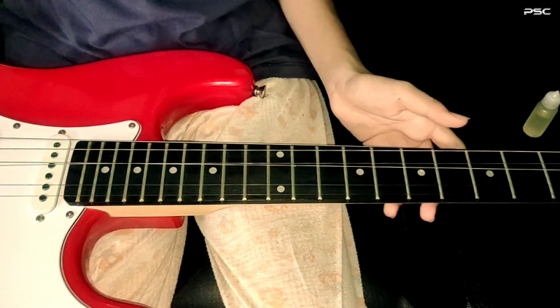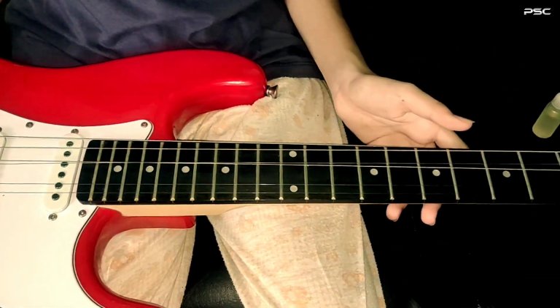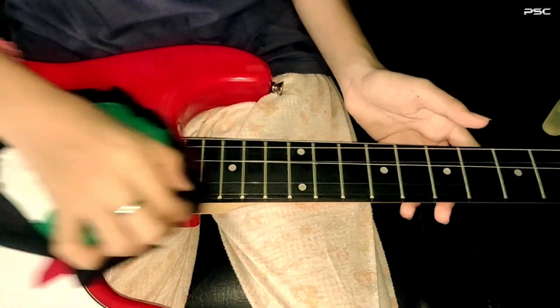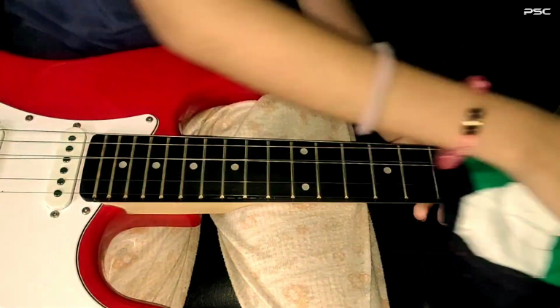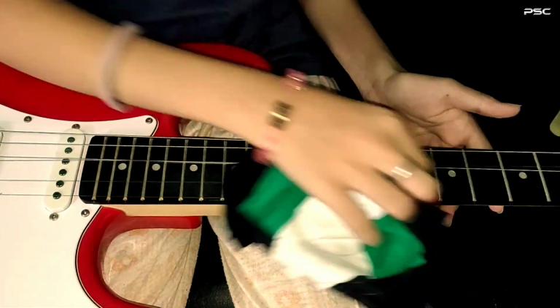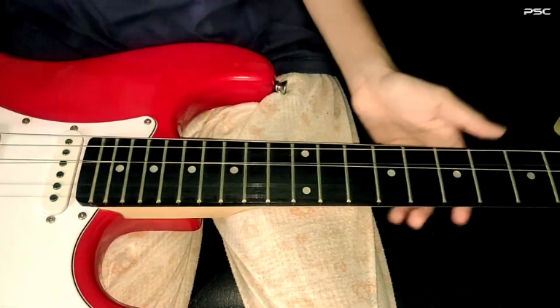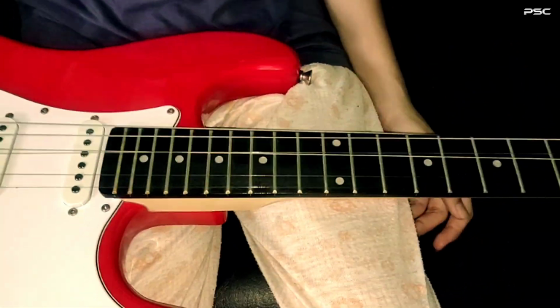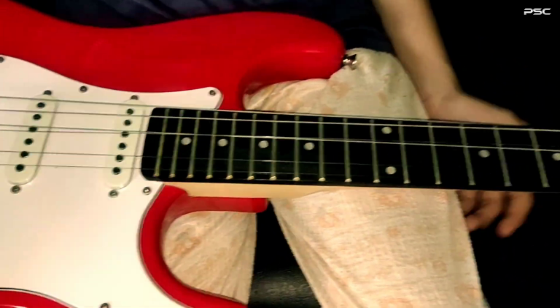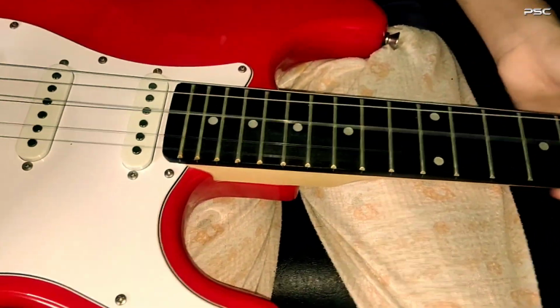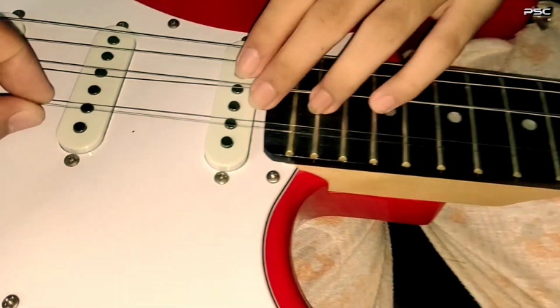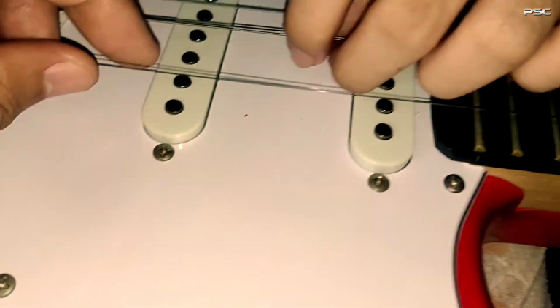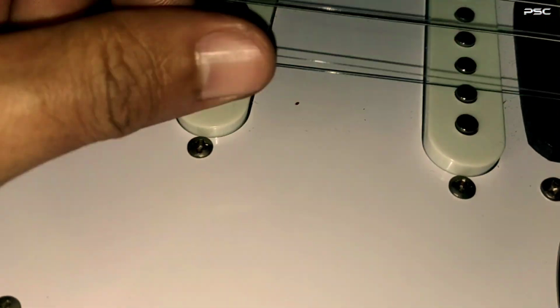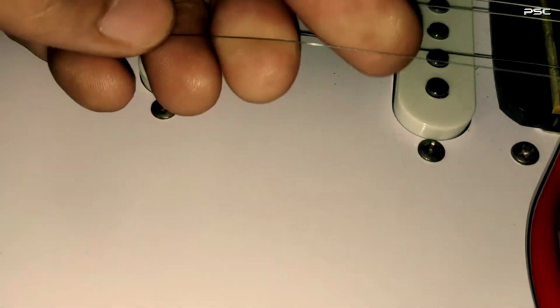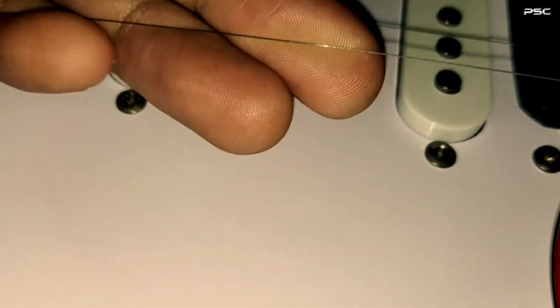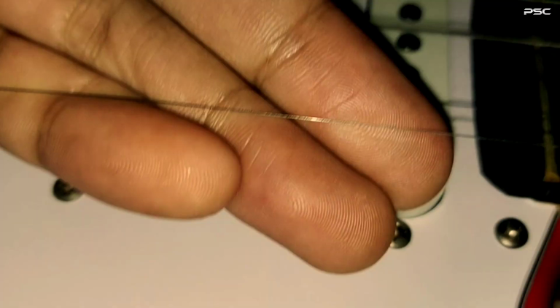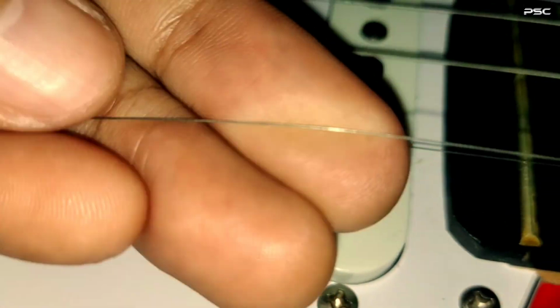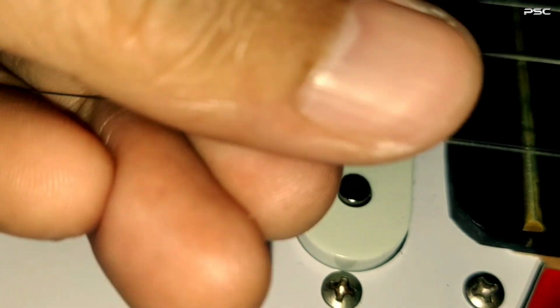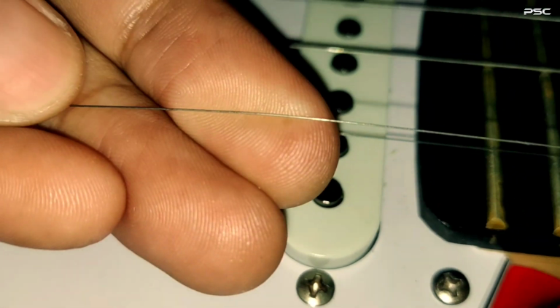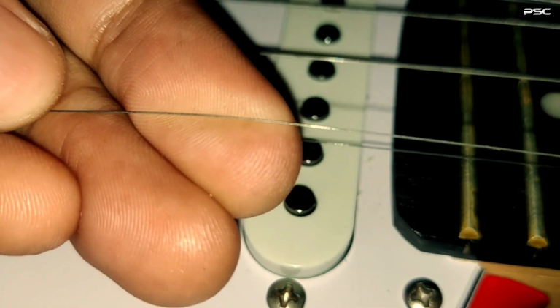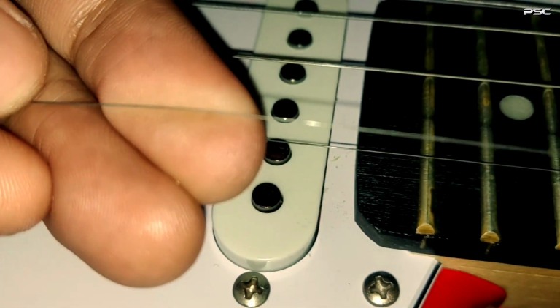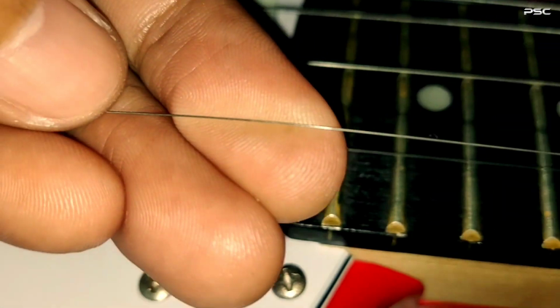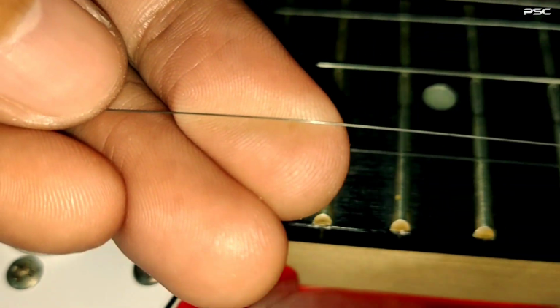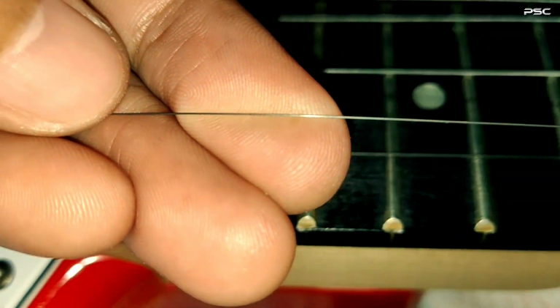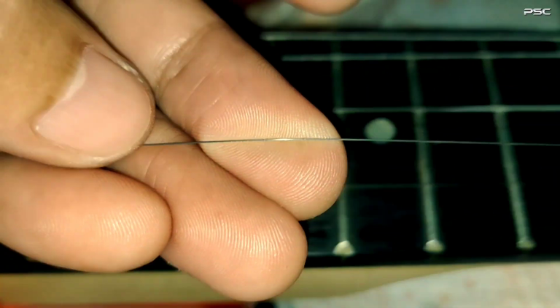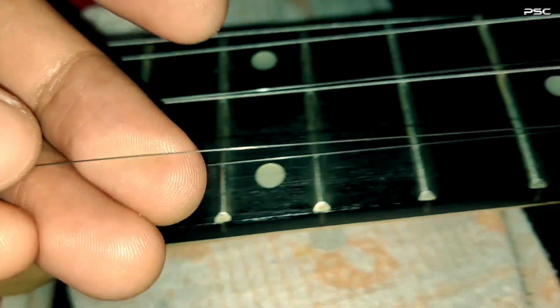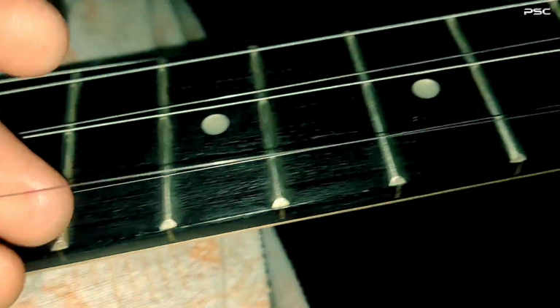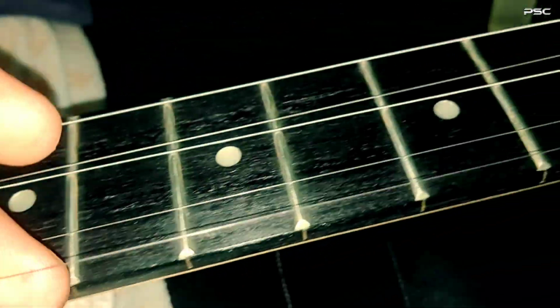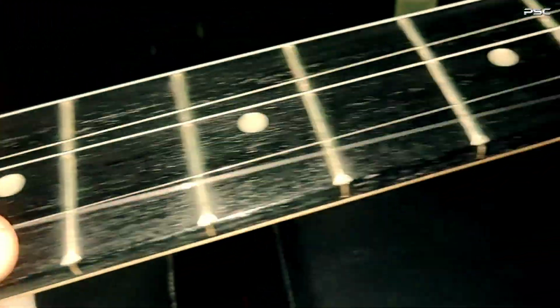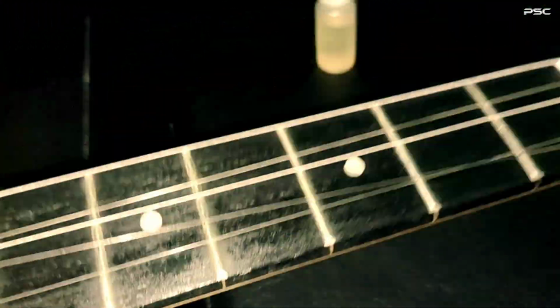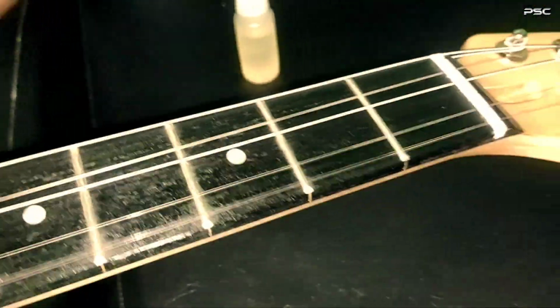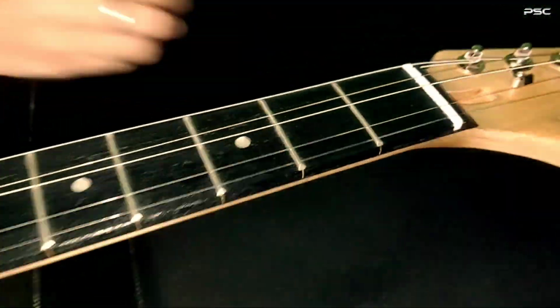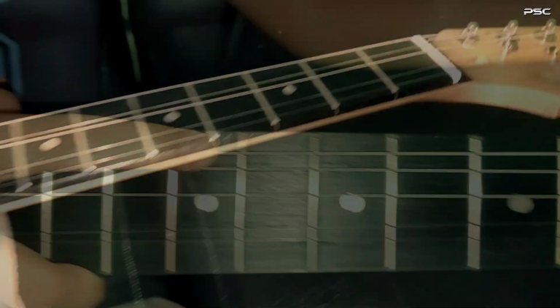Now take a moment to inspect your guitar. This is the perfect time to do a global inspection of your guitar. Look carefully for things like cracks, separating joints, and protruding fret ends.